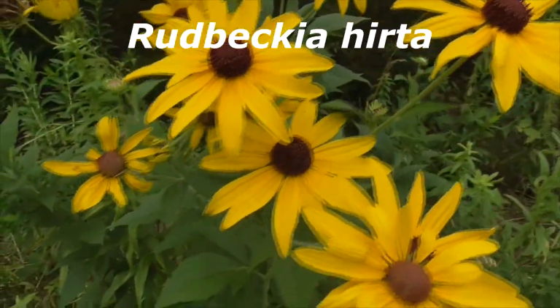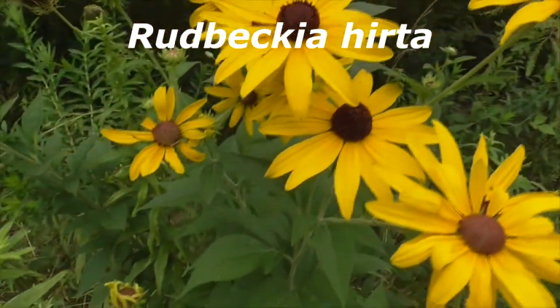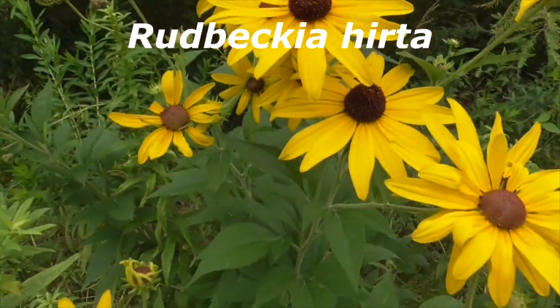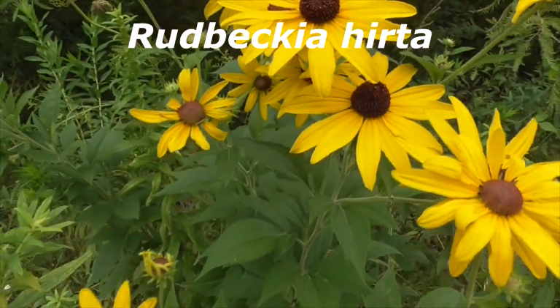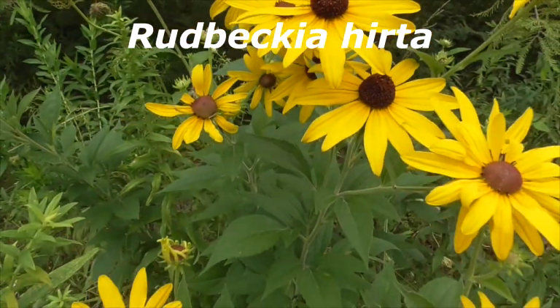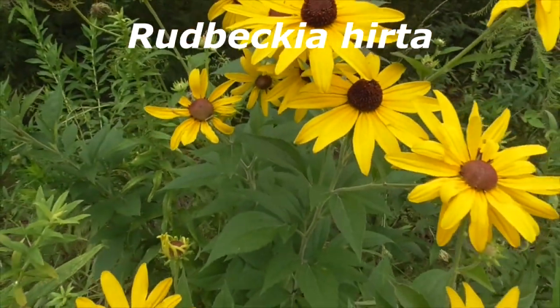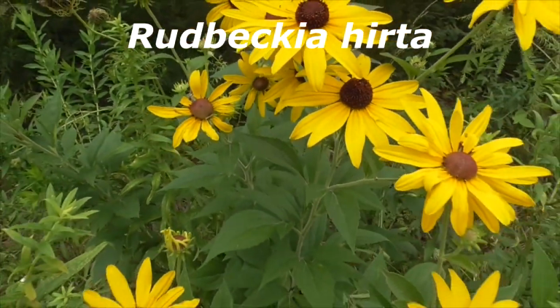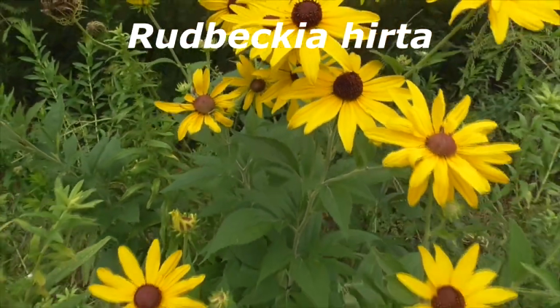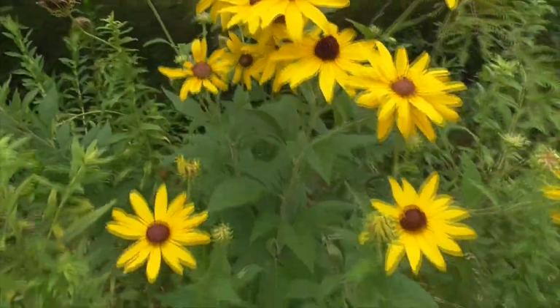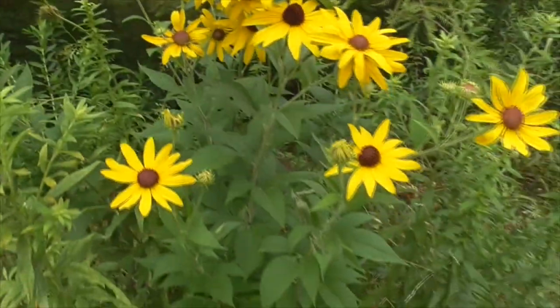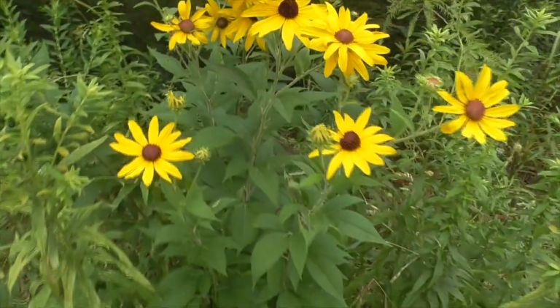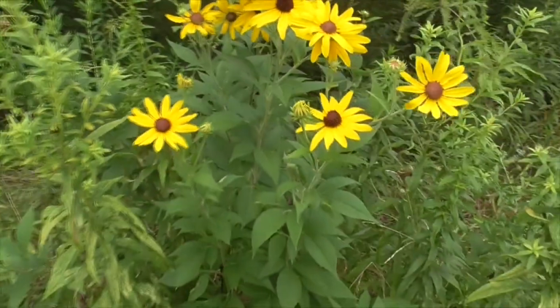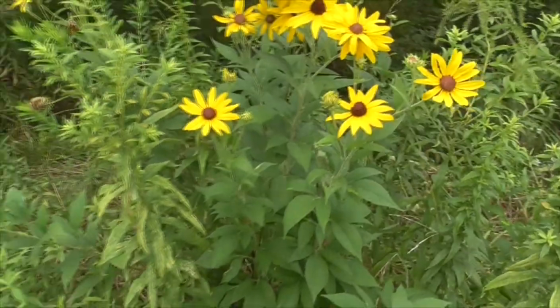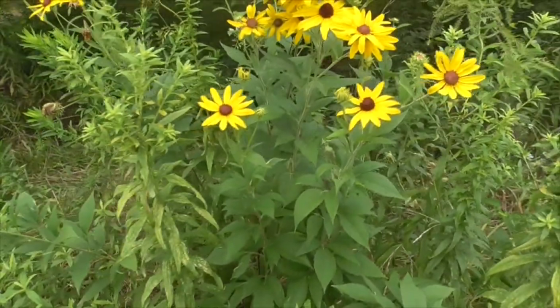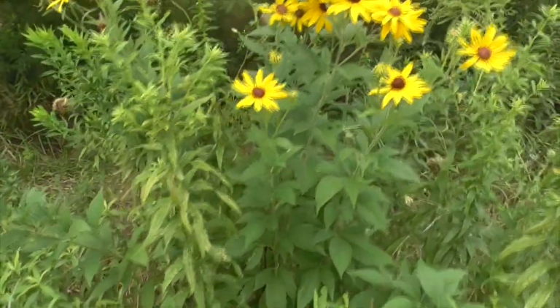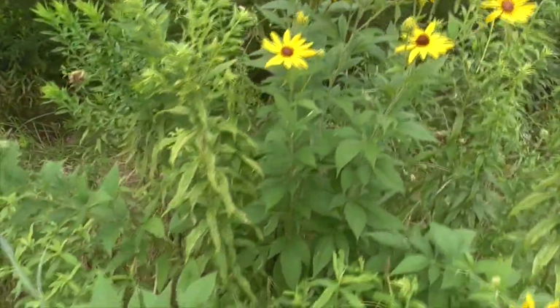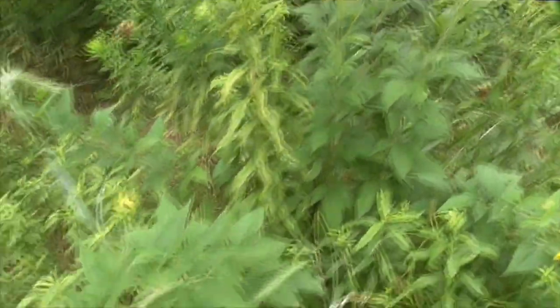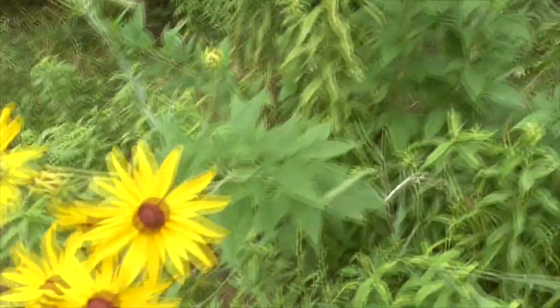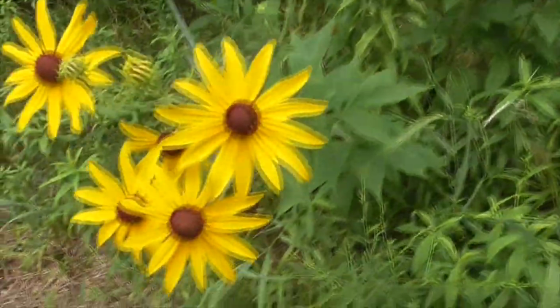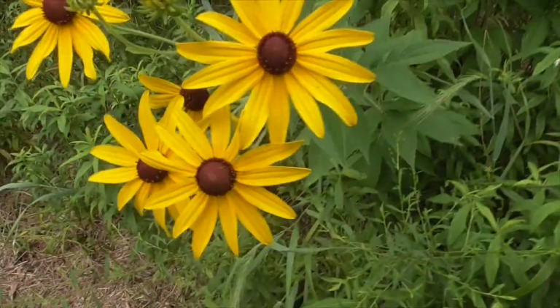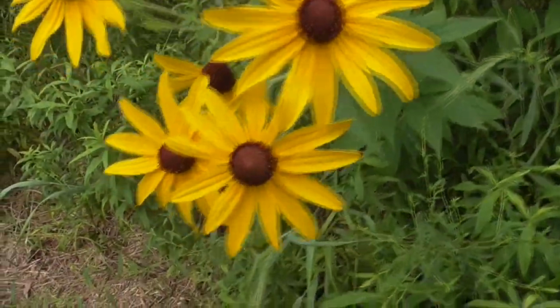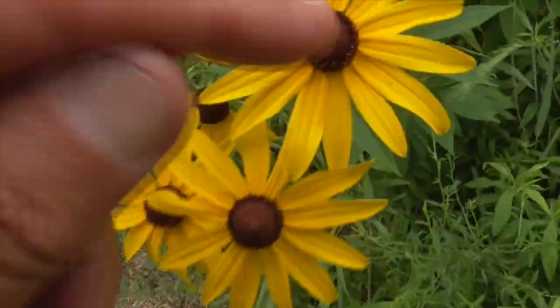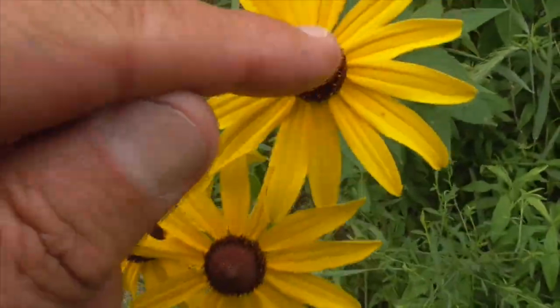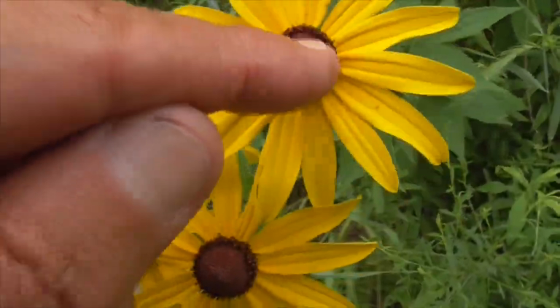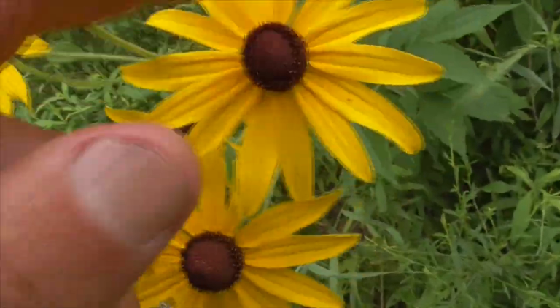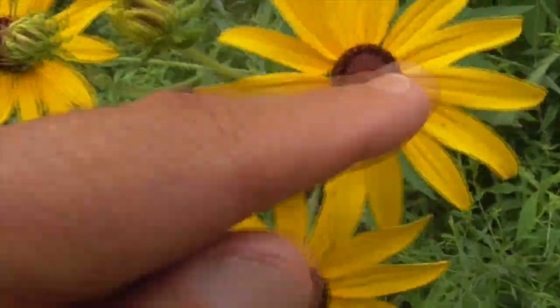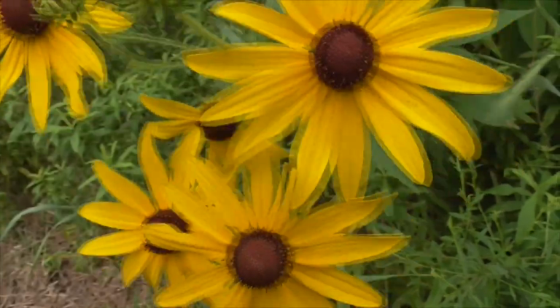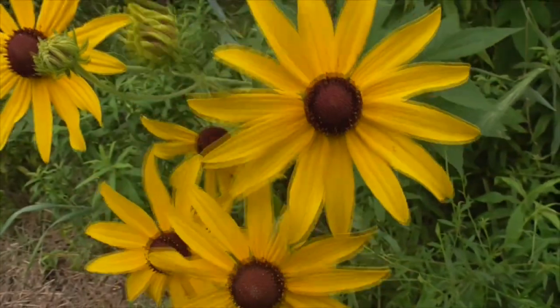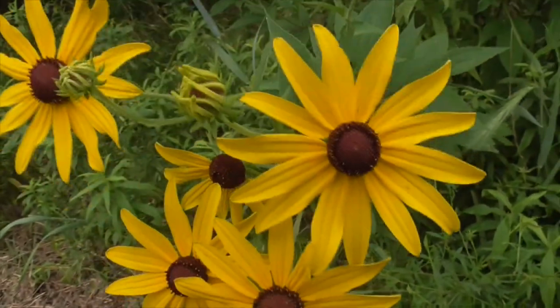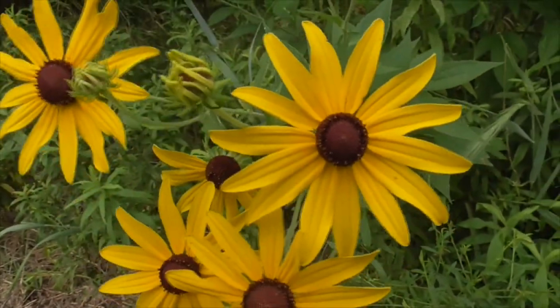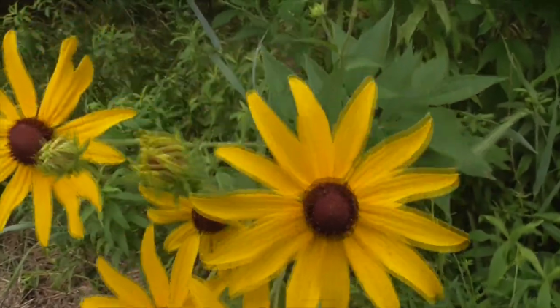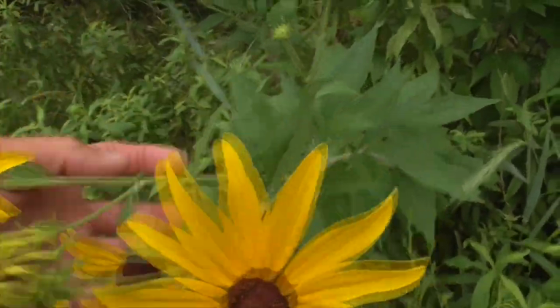Rudbeckia hirta is a North American flowering plant. It's in the Asteraceae family, so we have a whole bunch of disc flowers inside and ray florets on the outside.